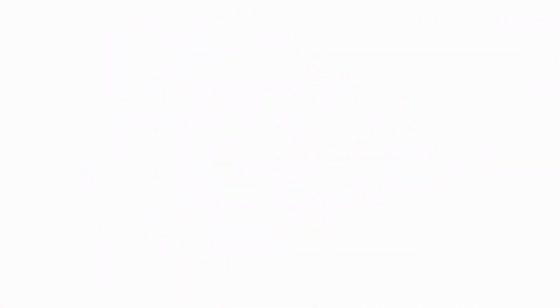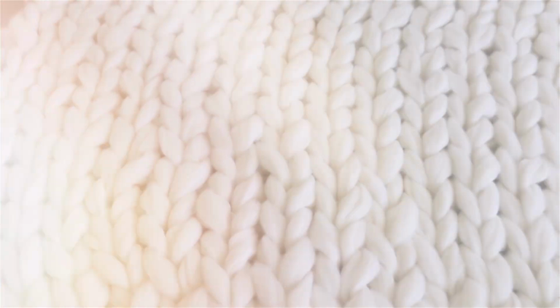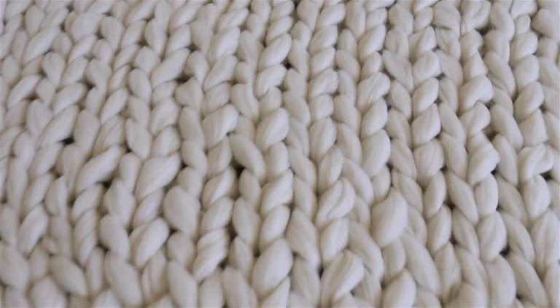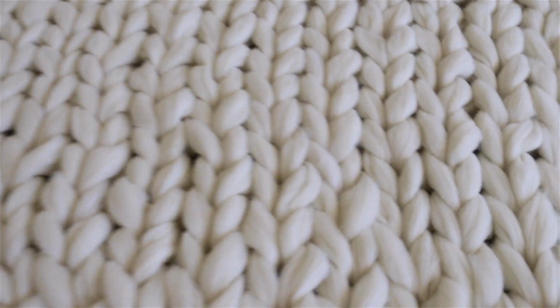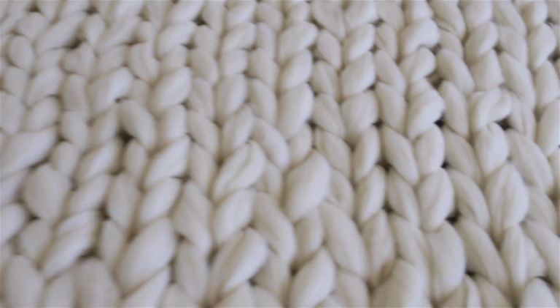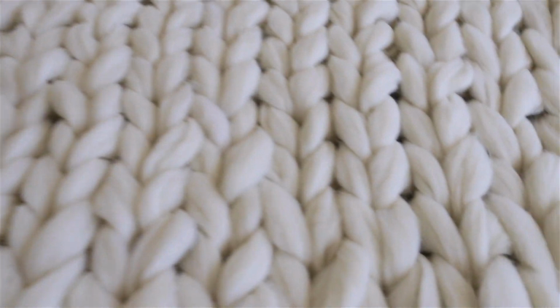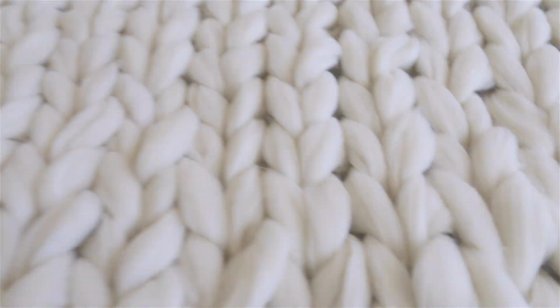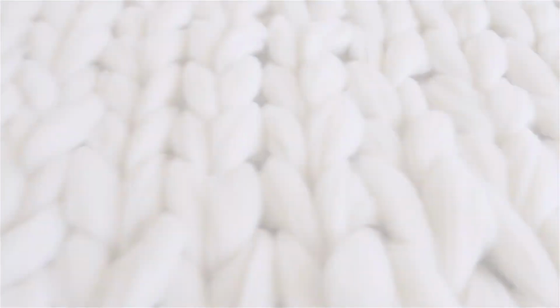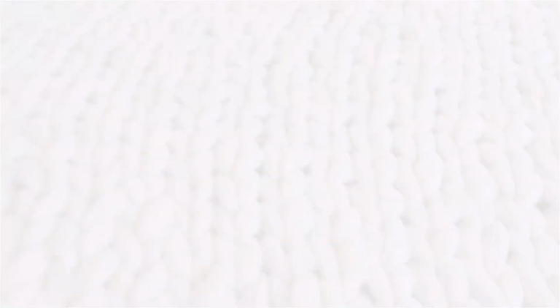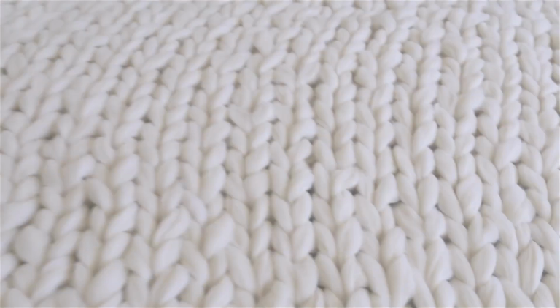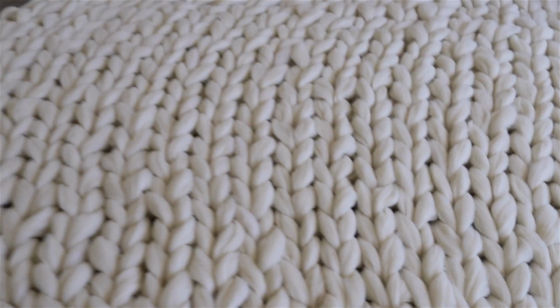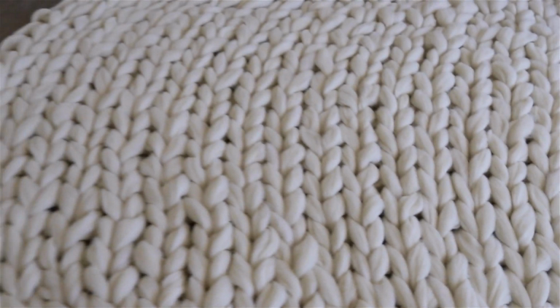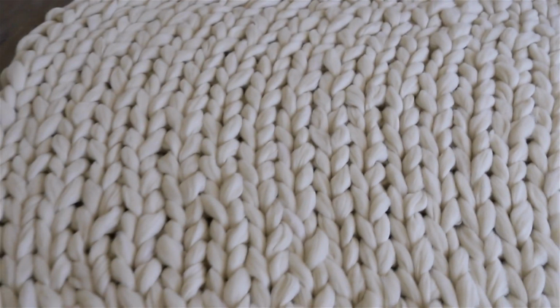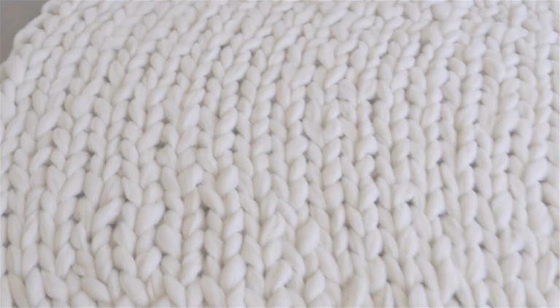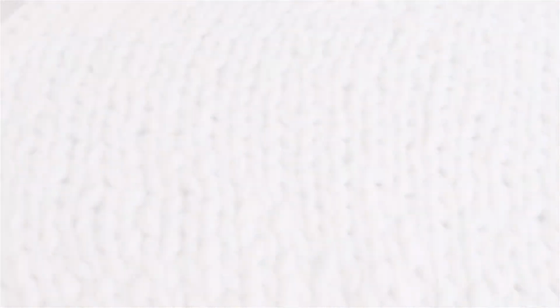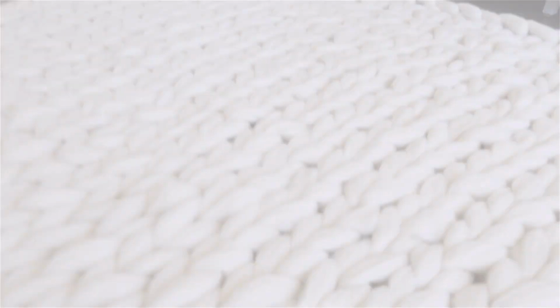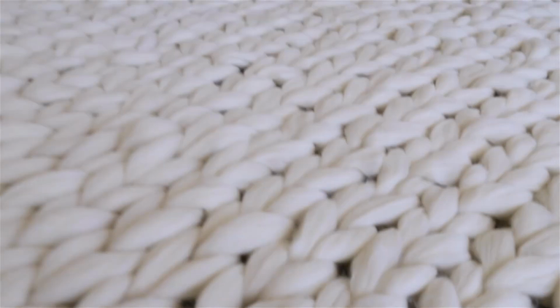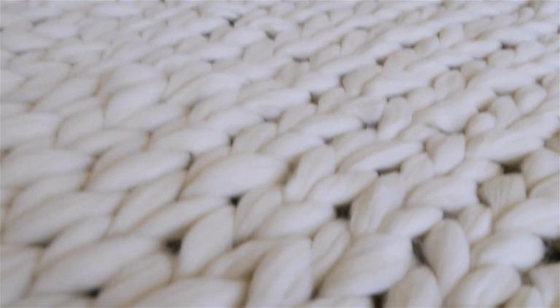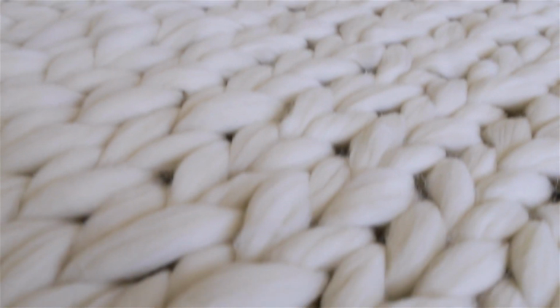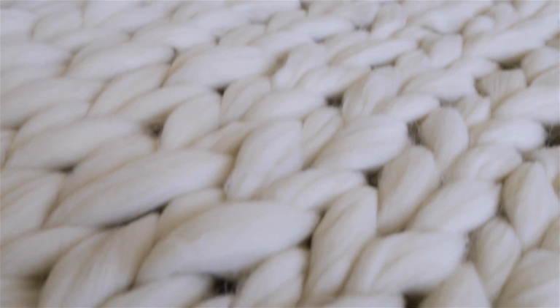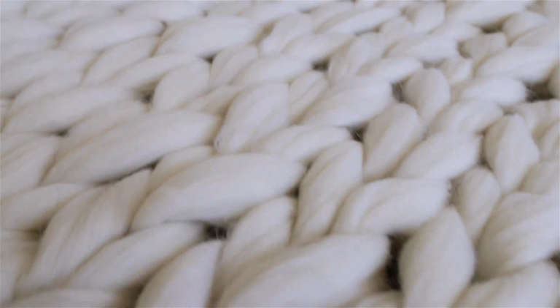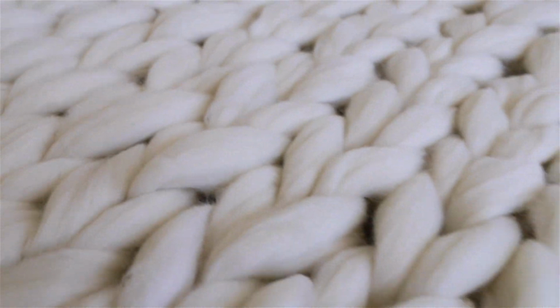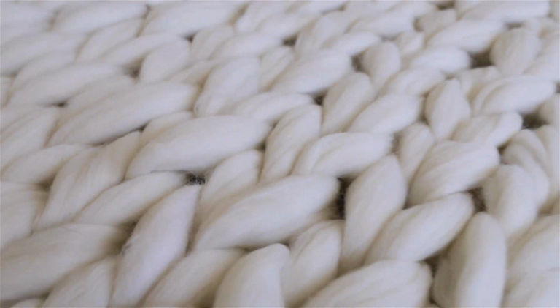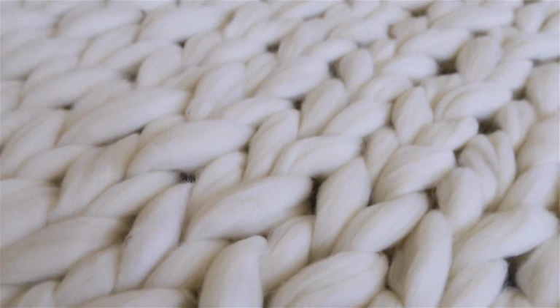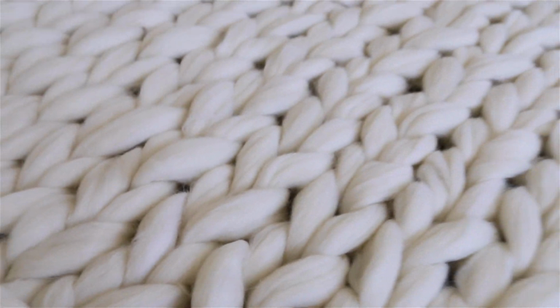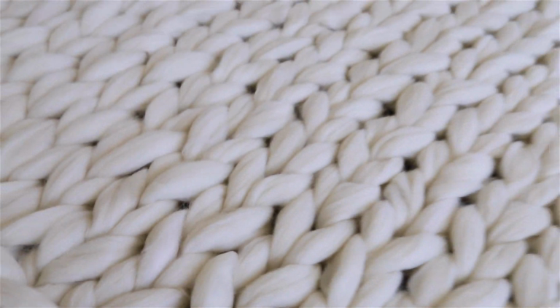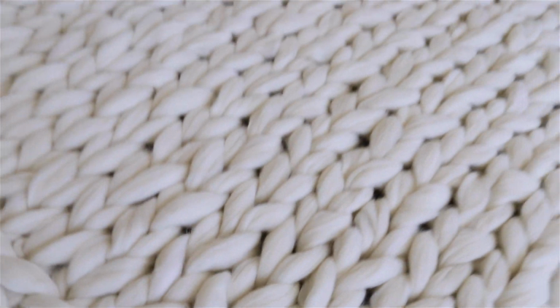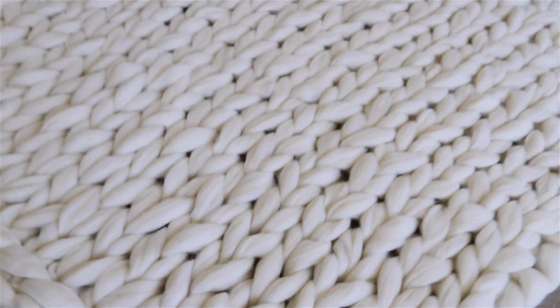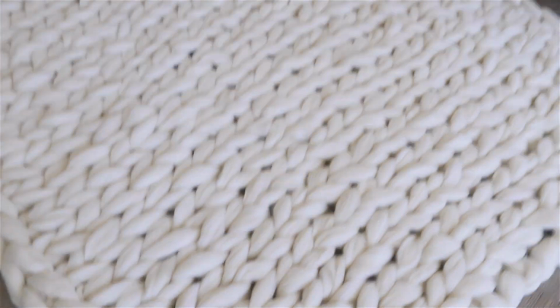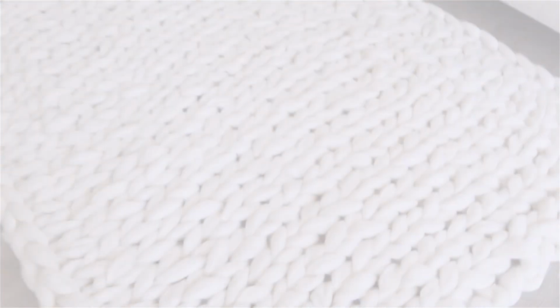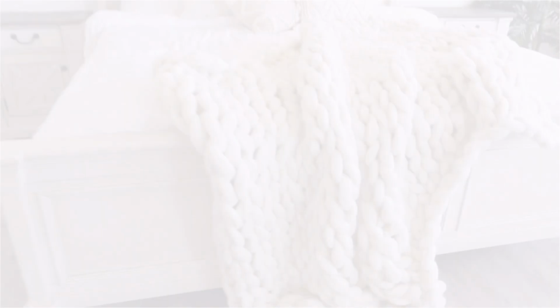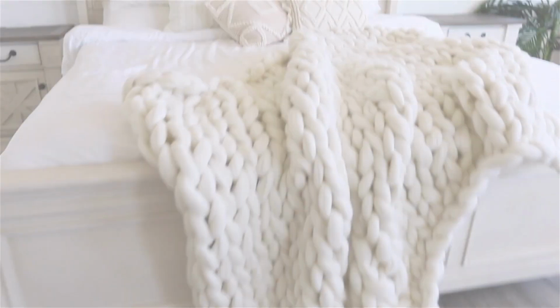And this is the final result. I made my loops a little bit bigger this time so that the blanket is bigger and more loose, but again that's up to your preference.